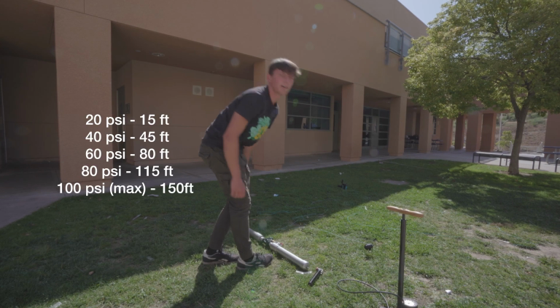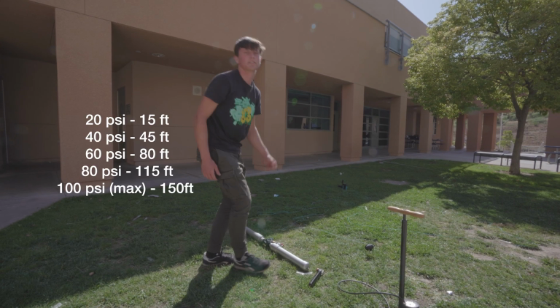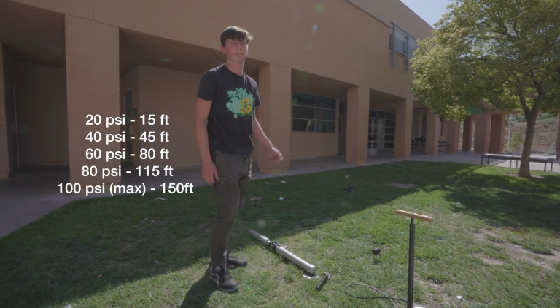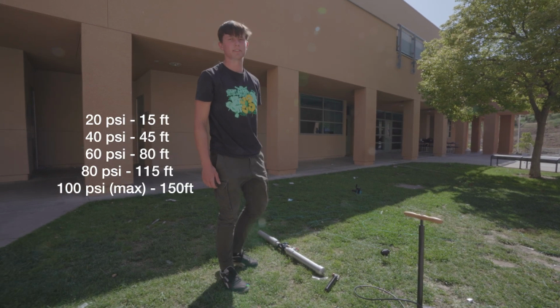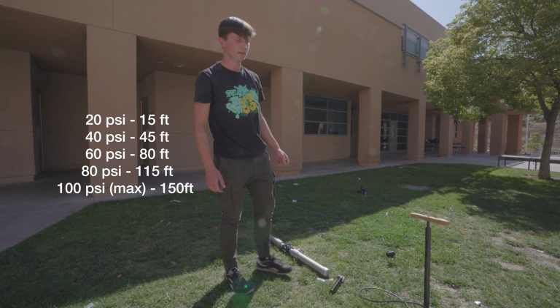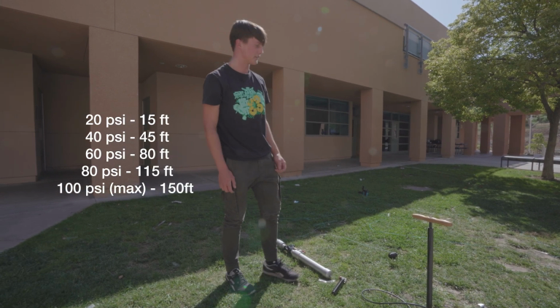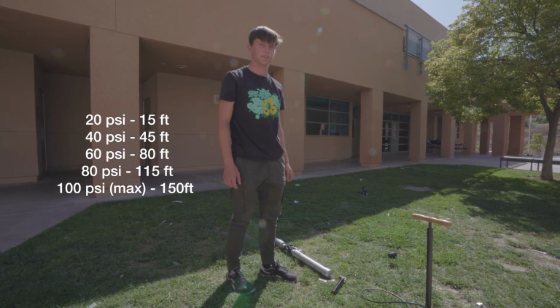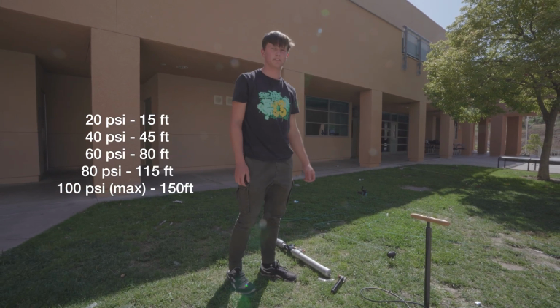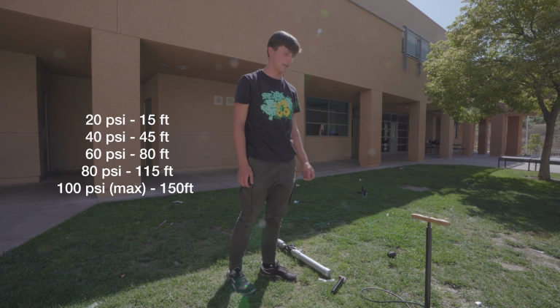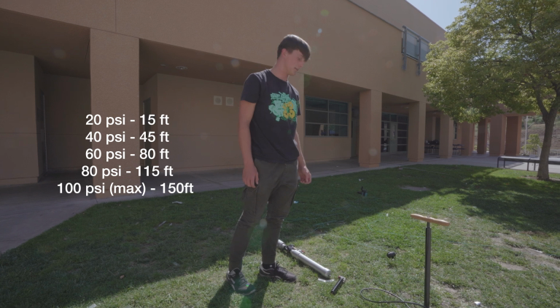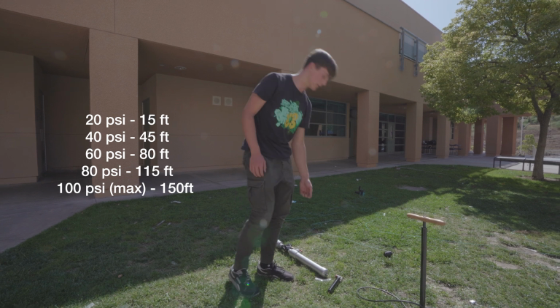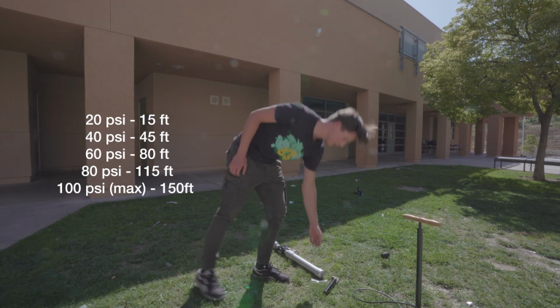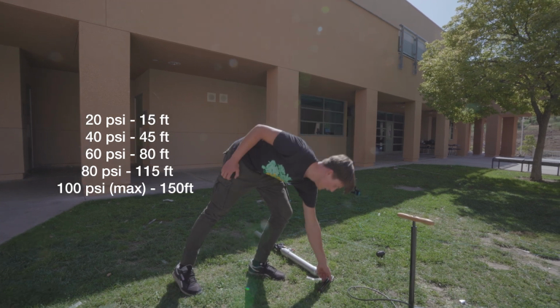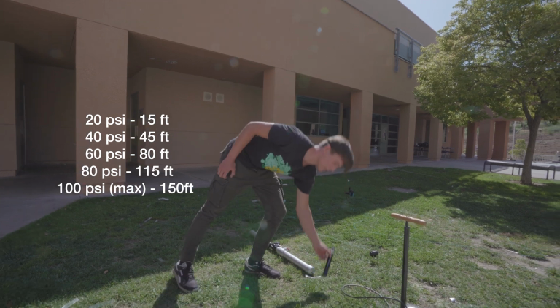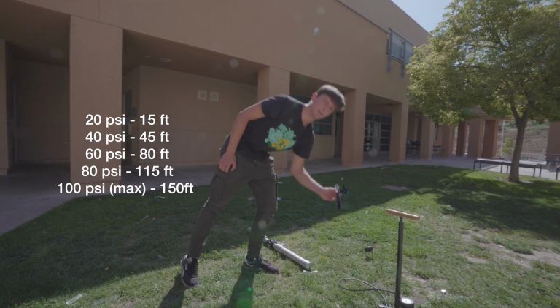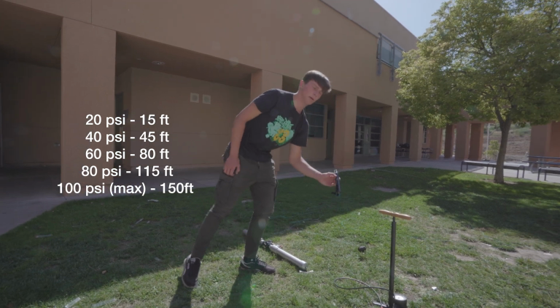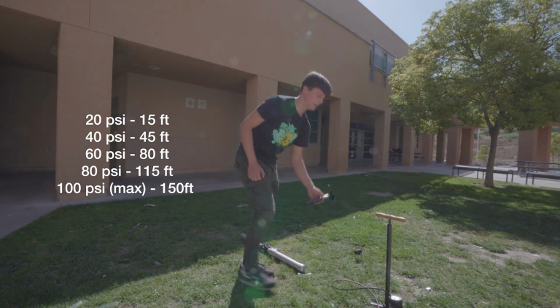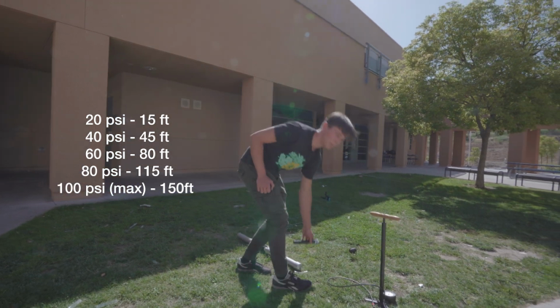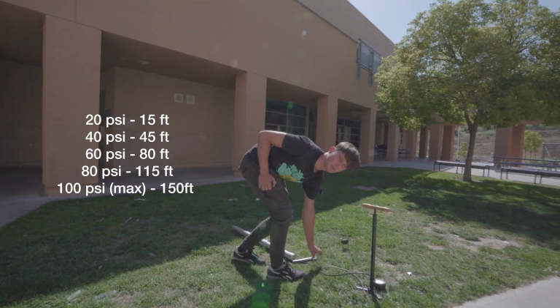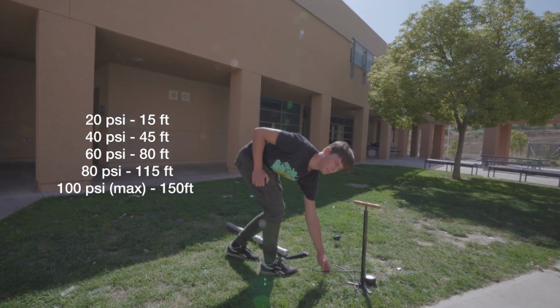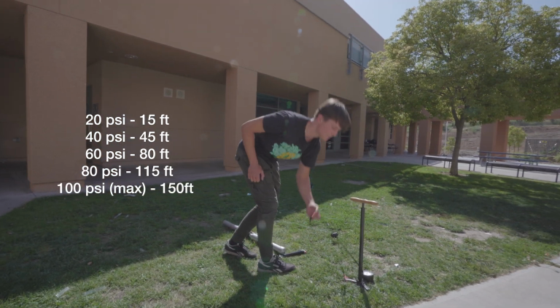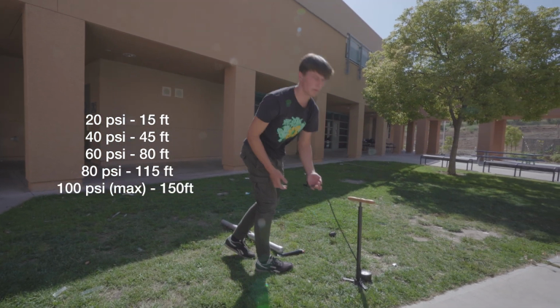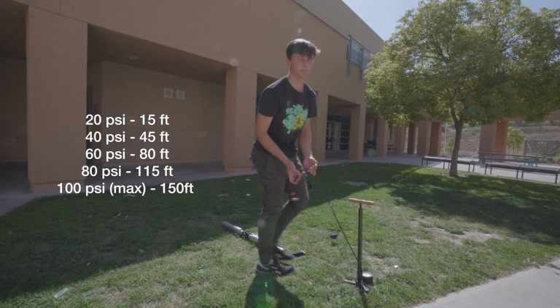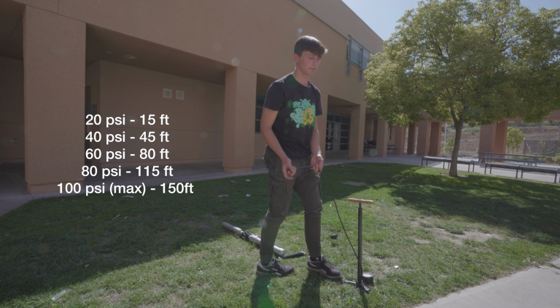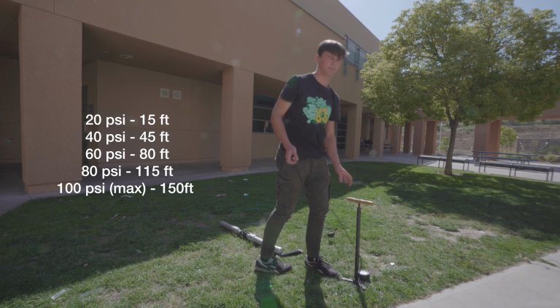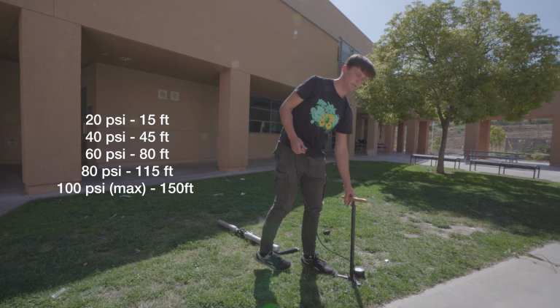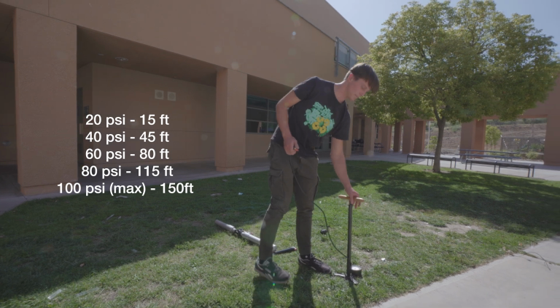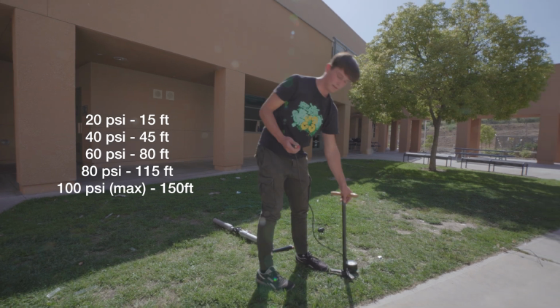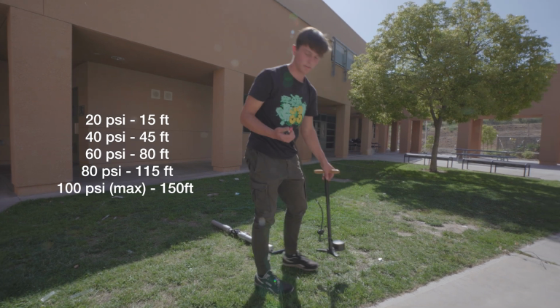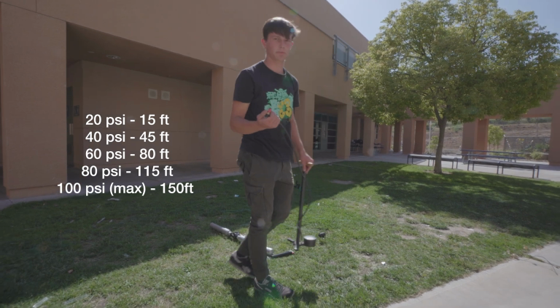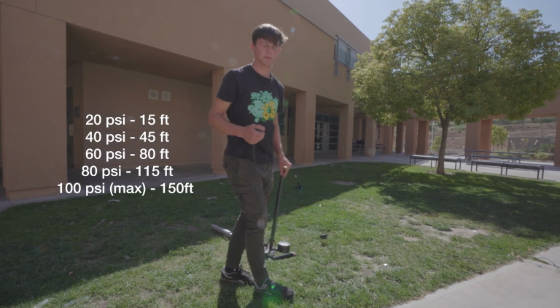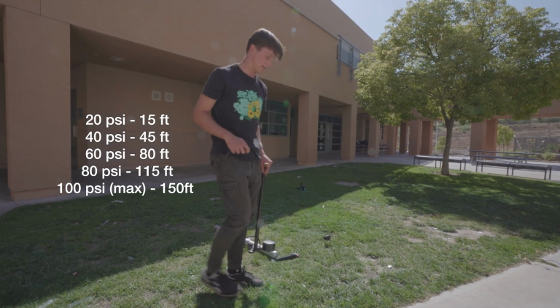Once your line is laid out, the next step is to pressurize the cannon. You can do this with a small hand pump, a bicycle pump, an air compressor, or a CO2. It just works with a Schrader valve.